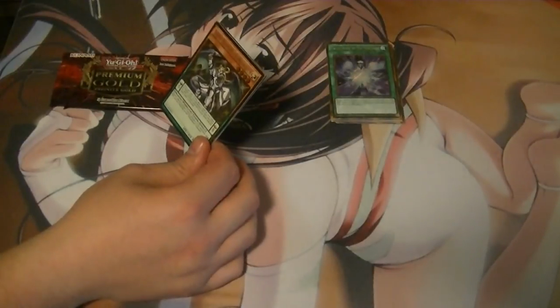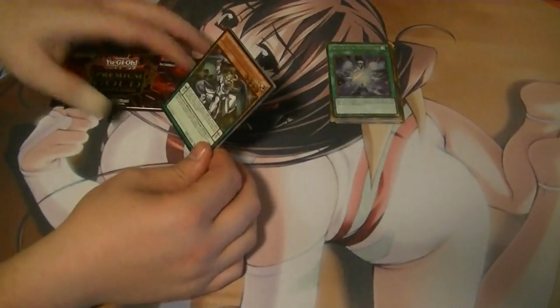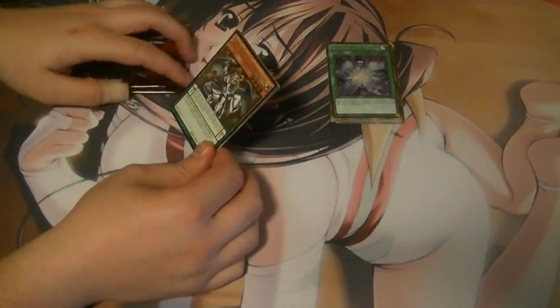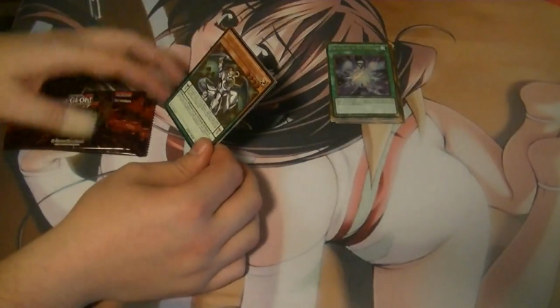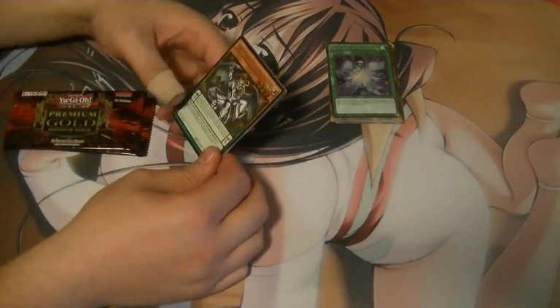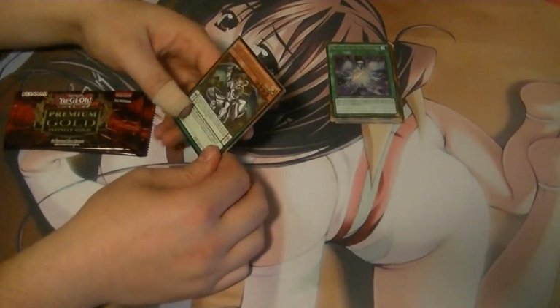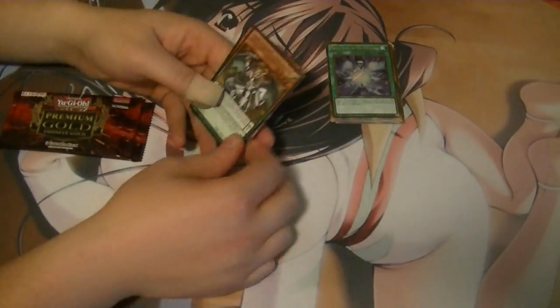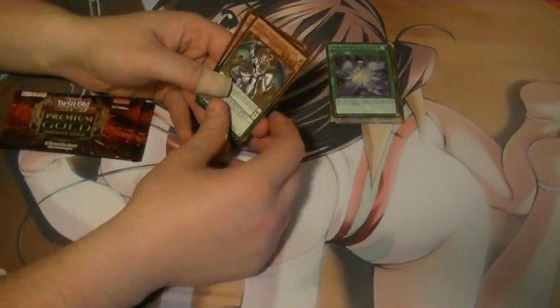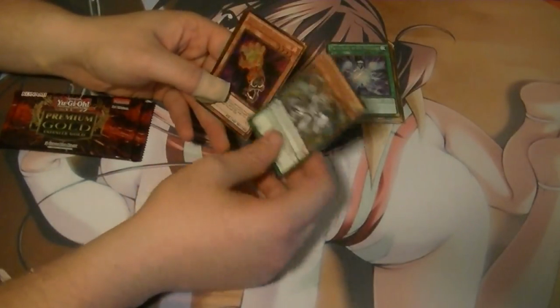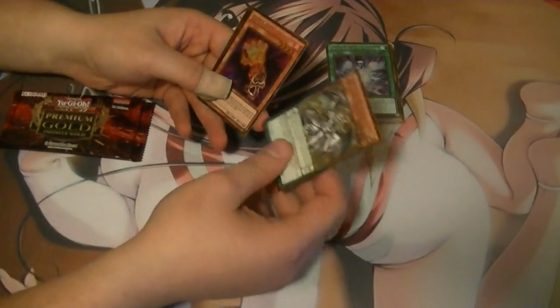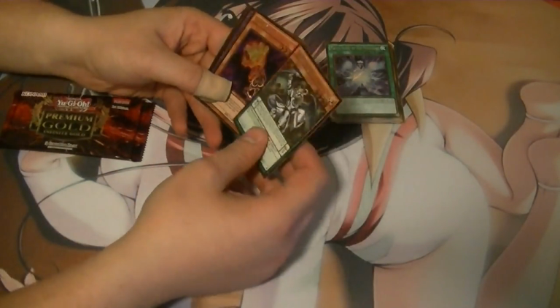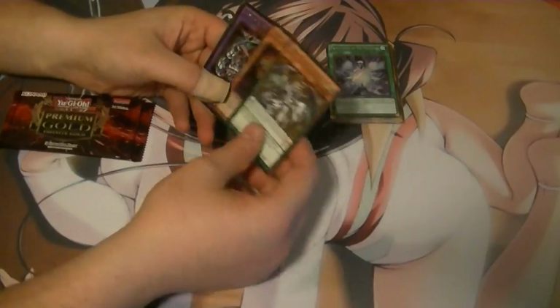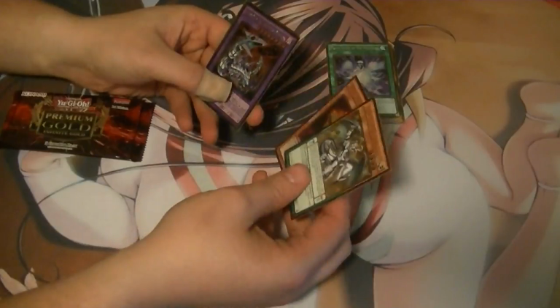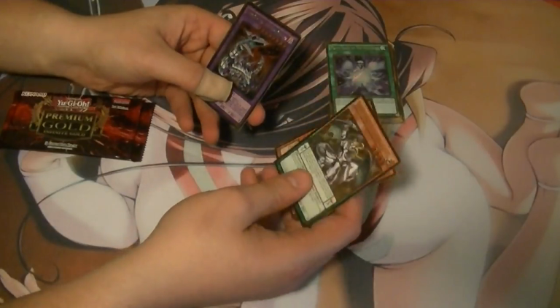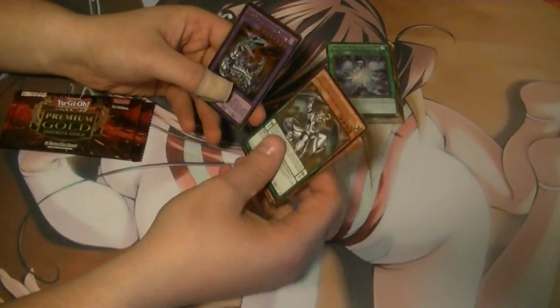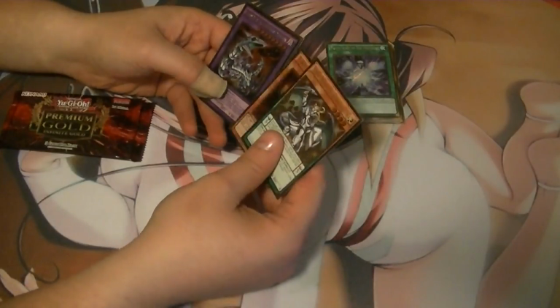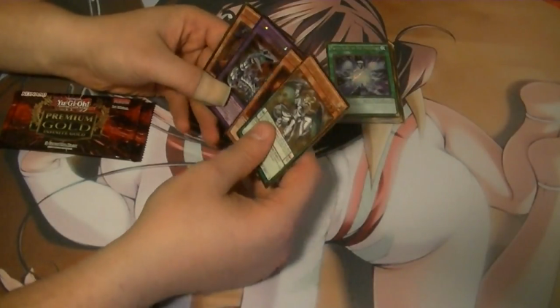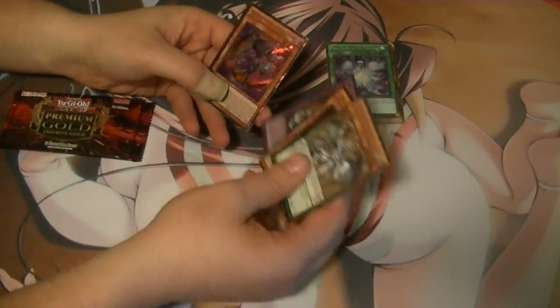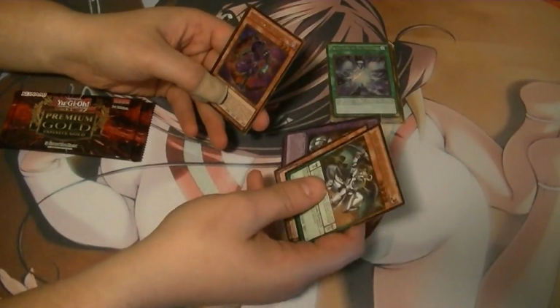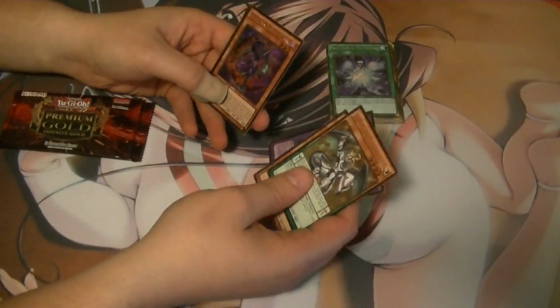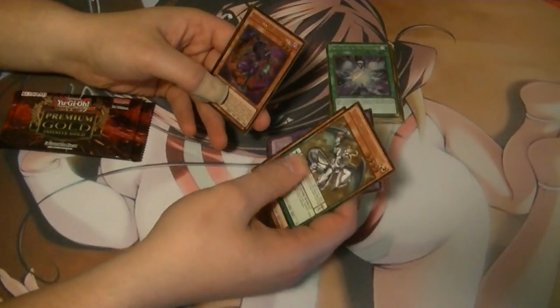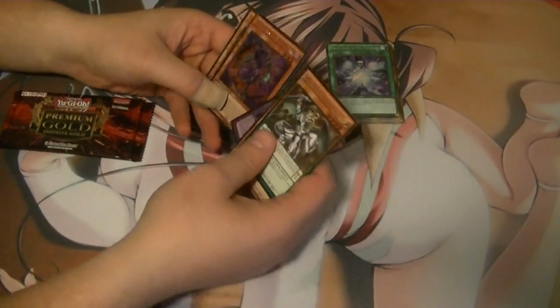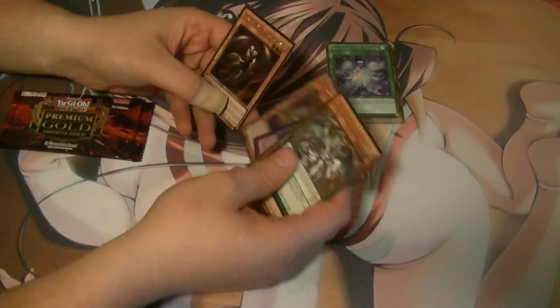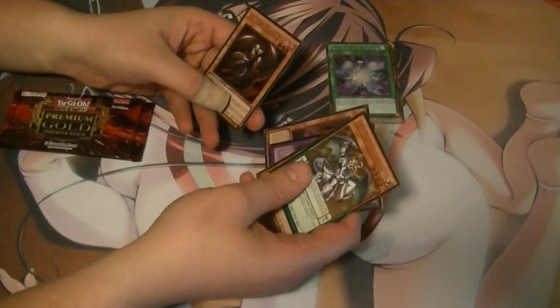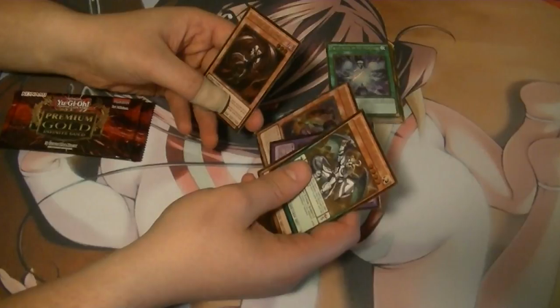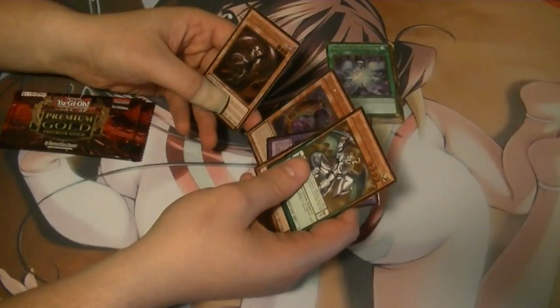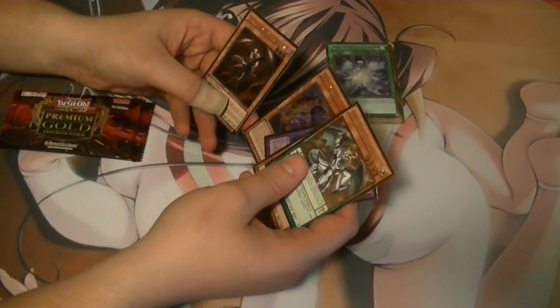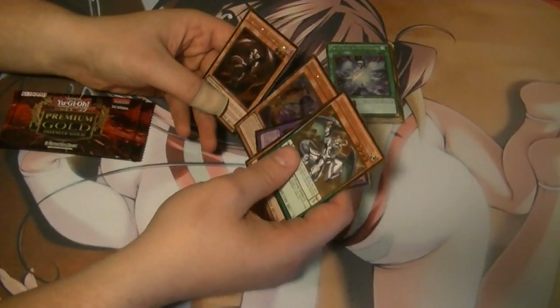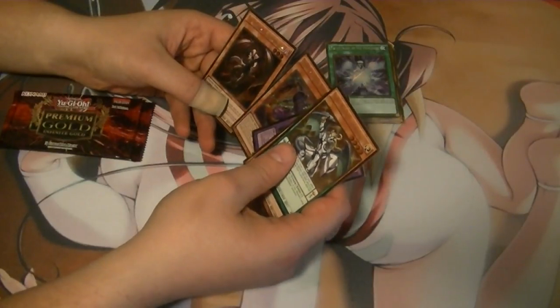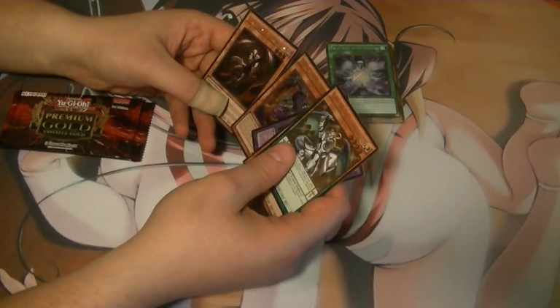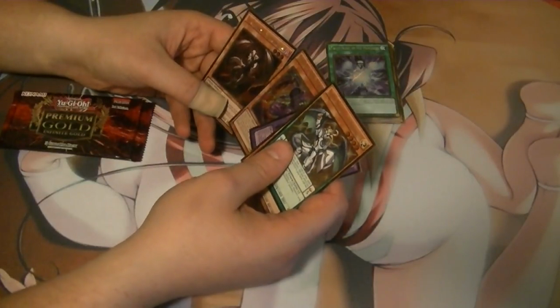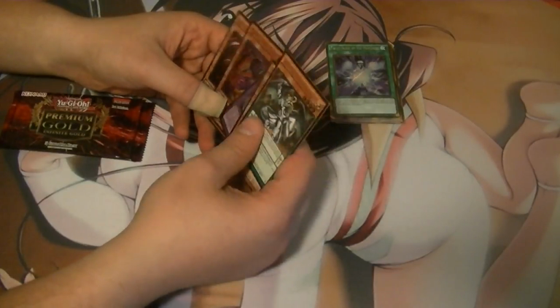First card is Luster Pendulum the Draco Slayer. Fire Hand. Chimeratech Fortress Dragon — wow, these are shiny. Magical King Moonstar. And Malbranch of the Burning Abyss.